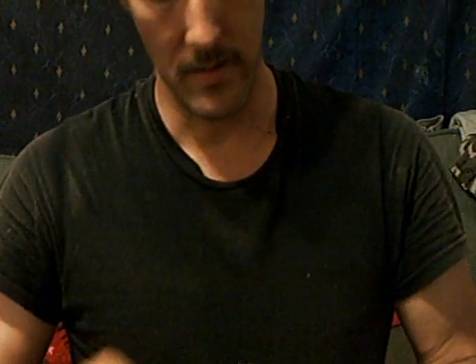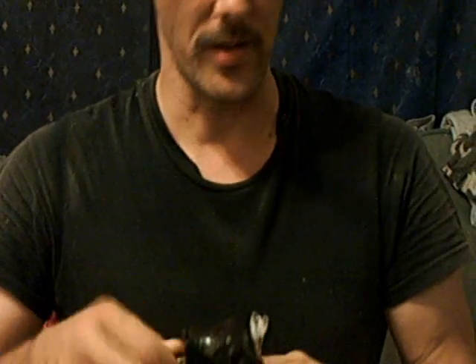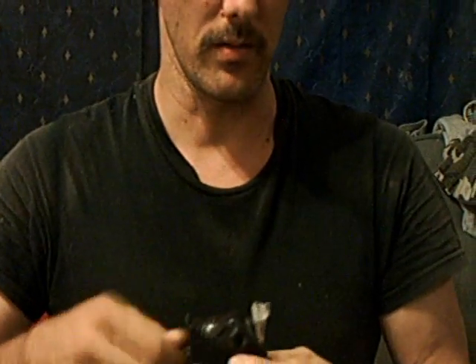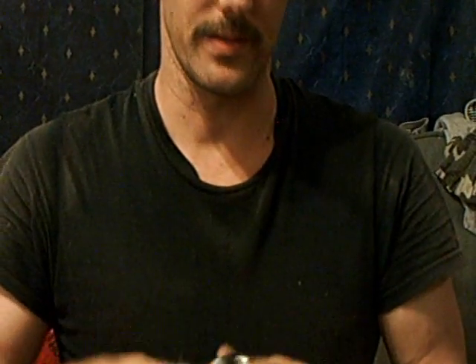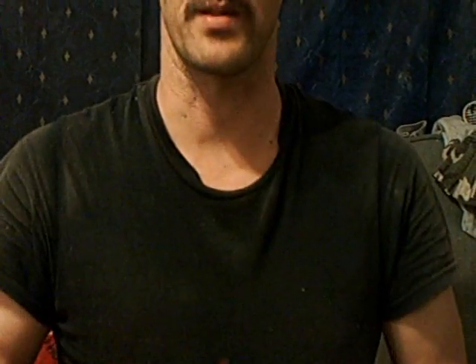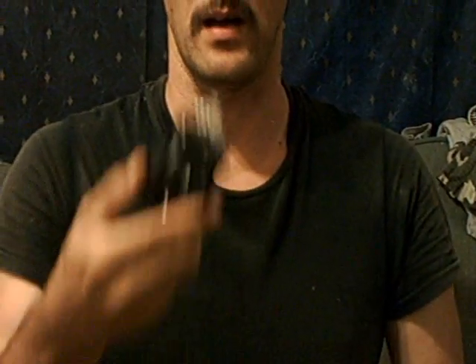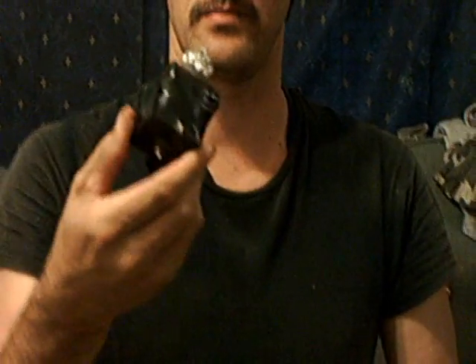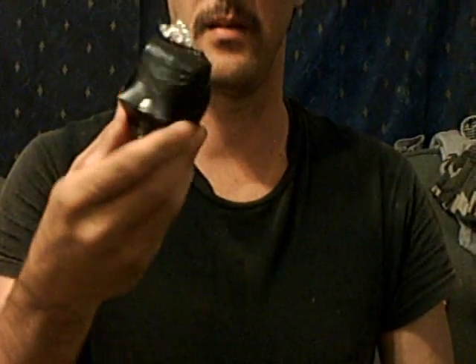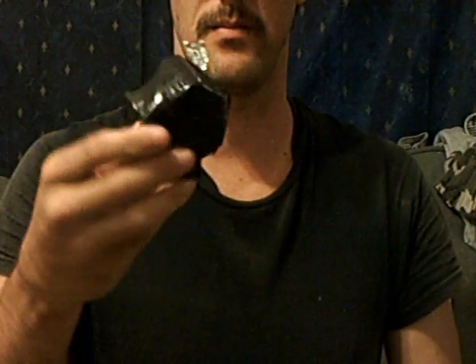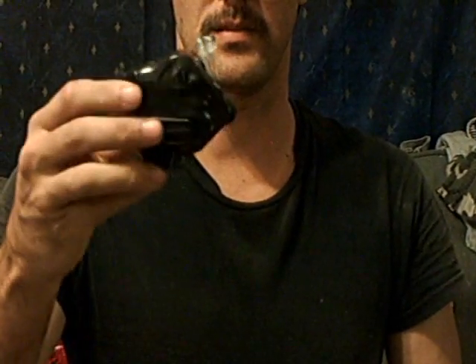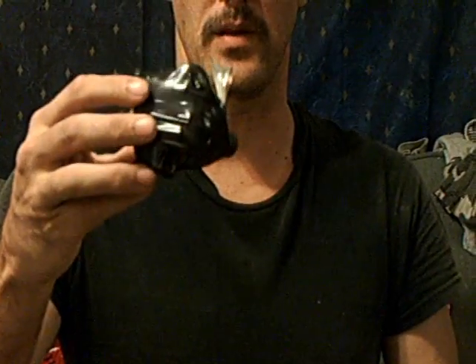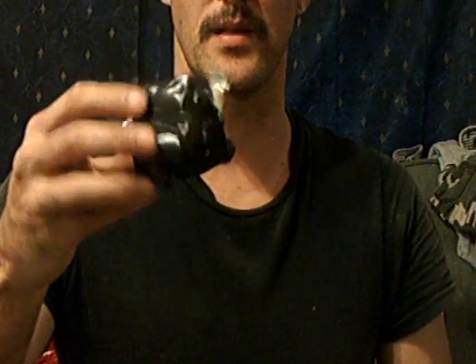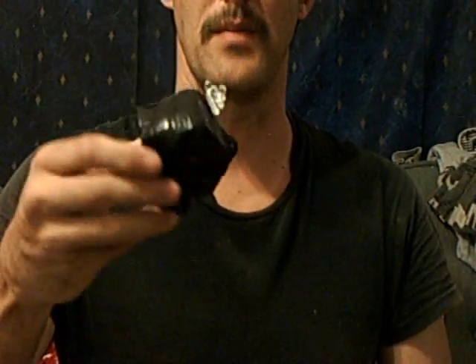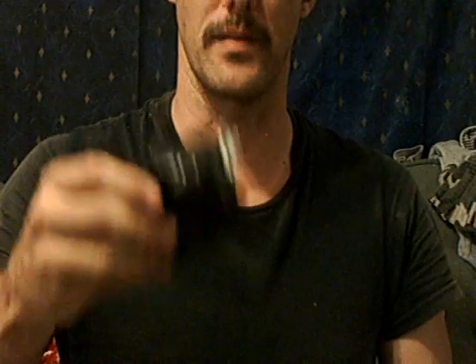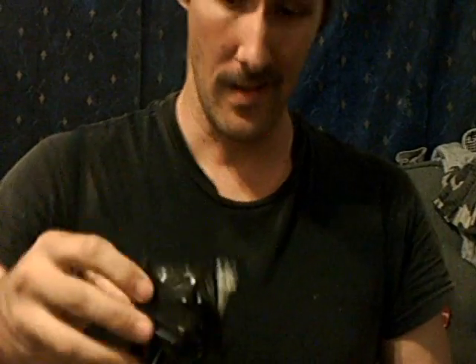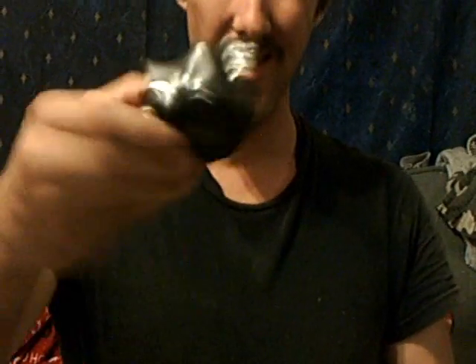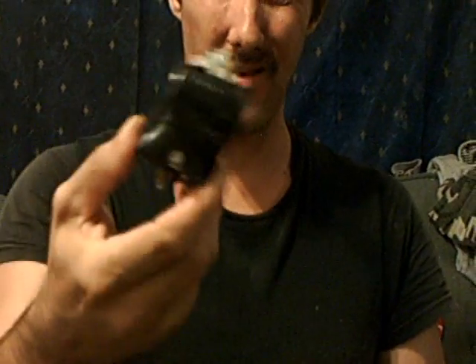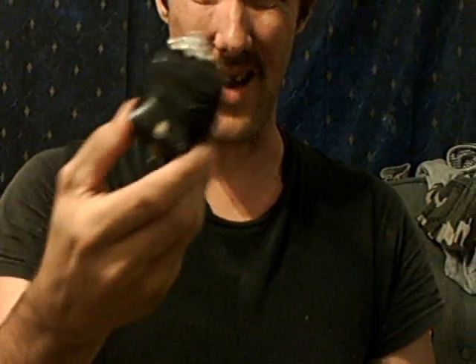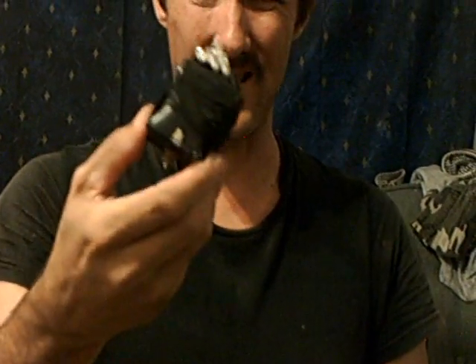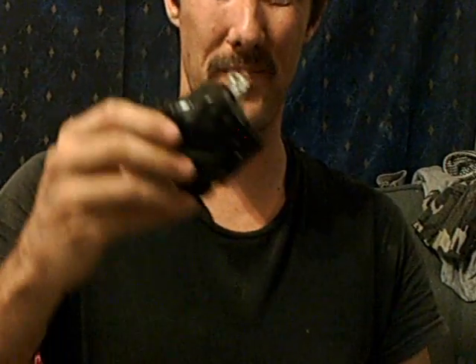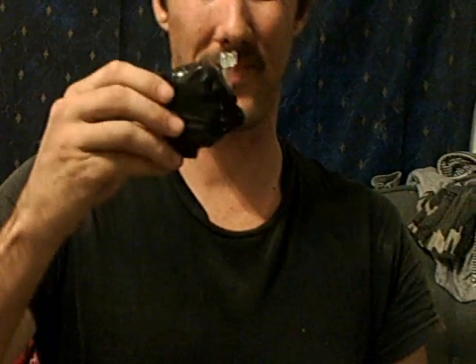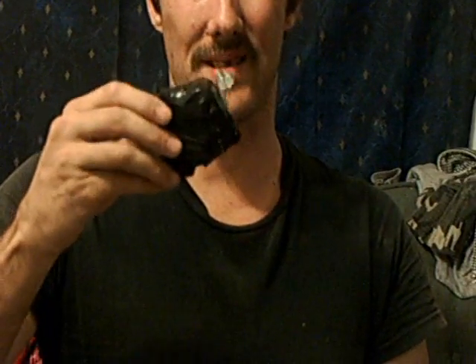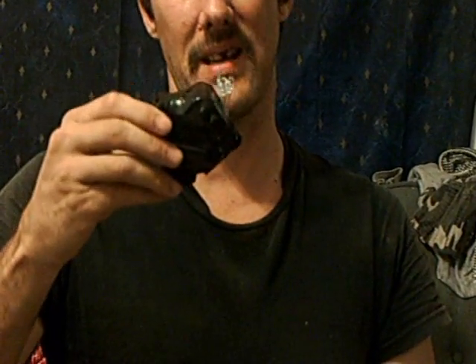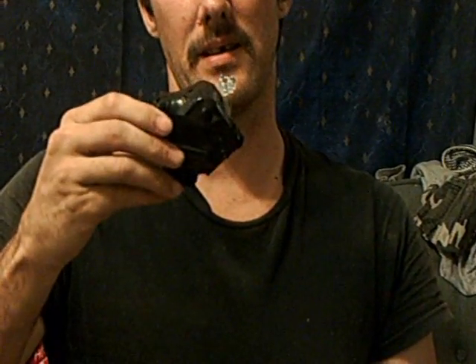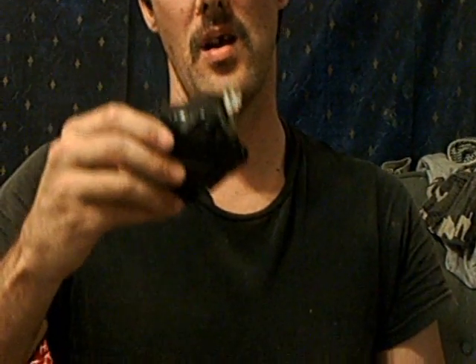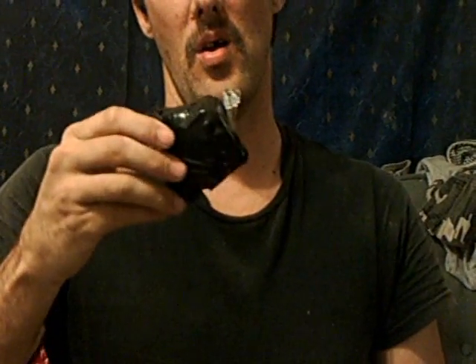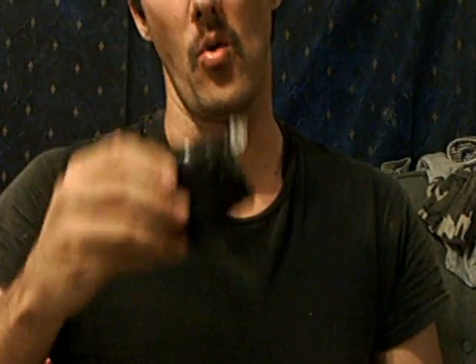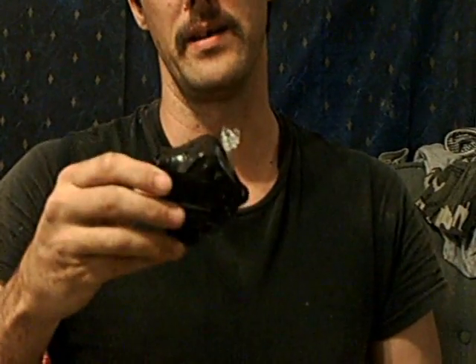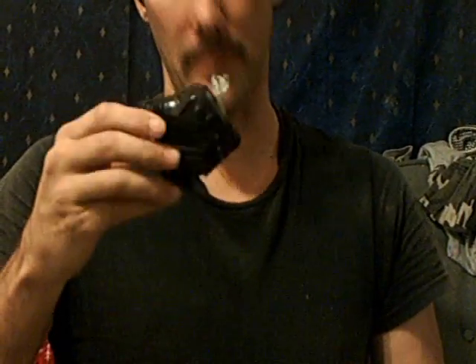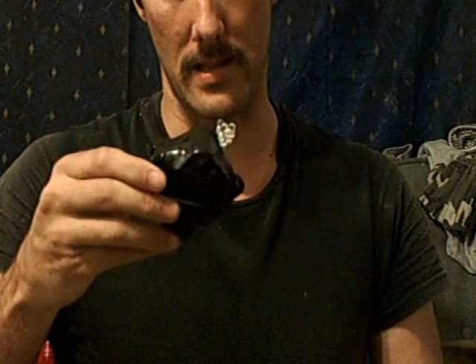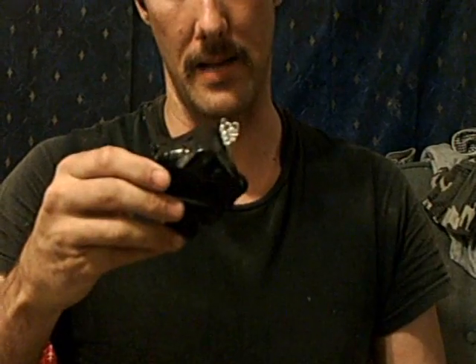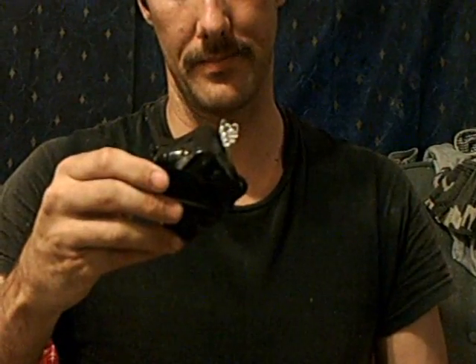I'm going to show you all a little bit of the stuff I mess with. This right here is a homemade flashlight.